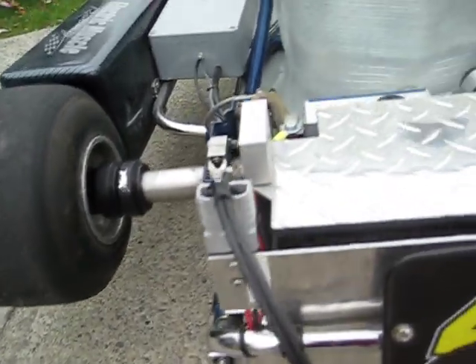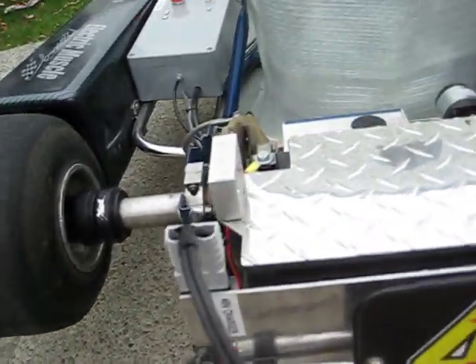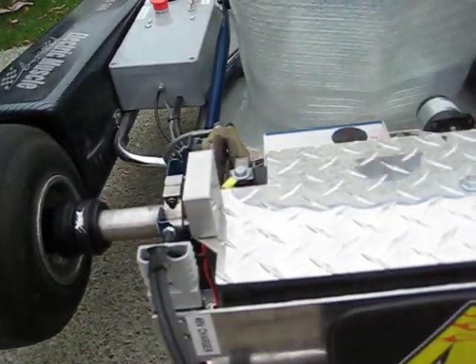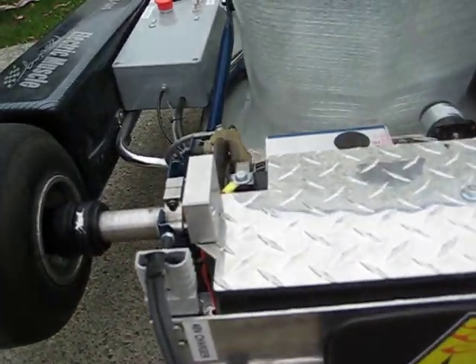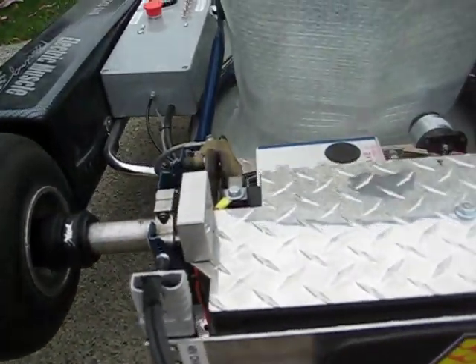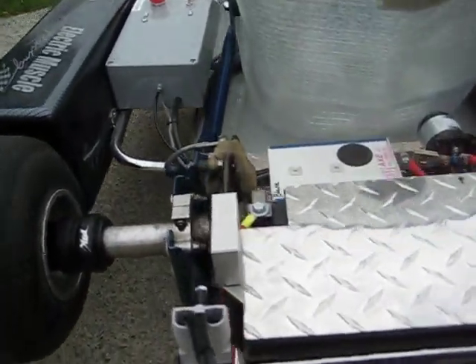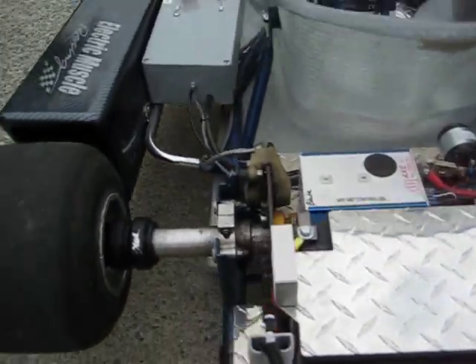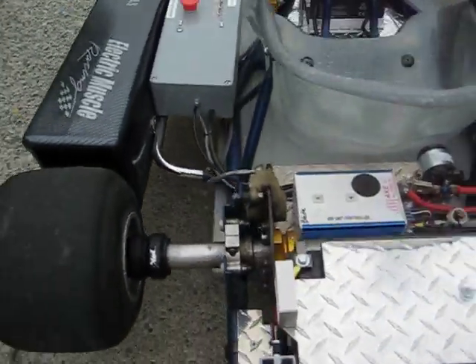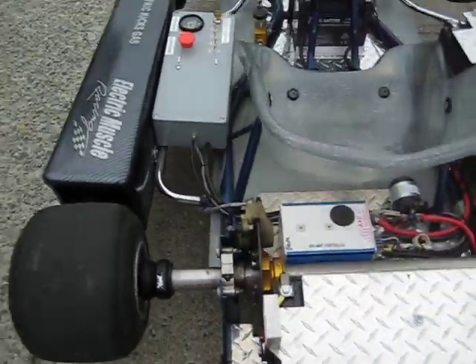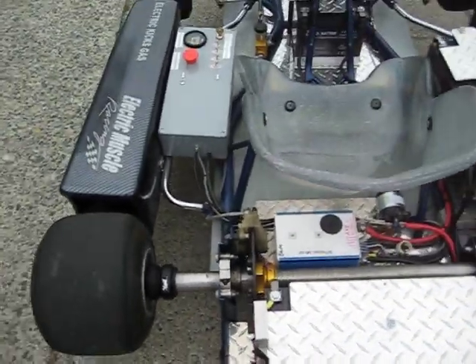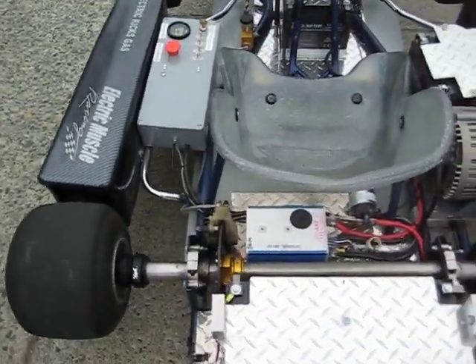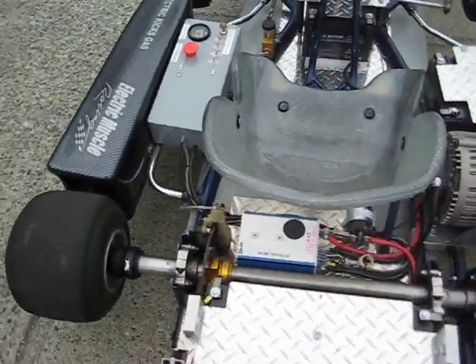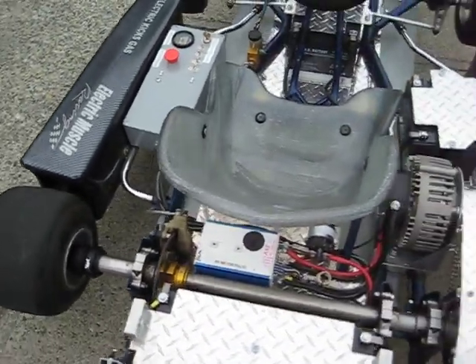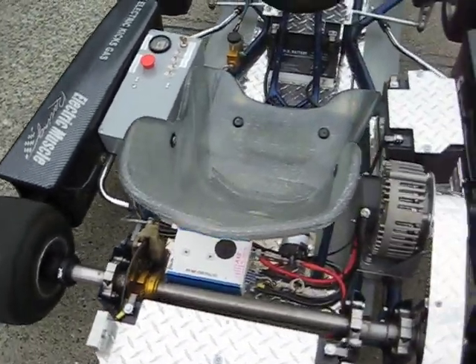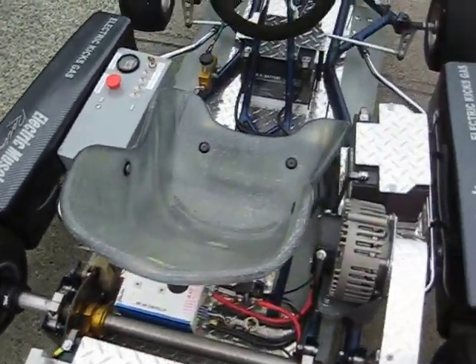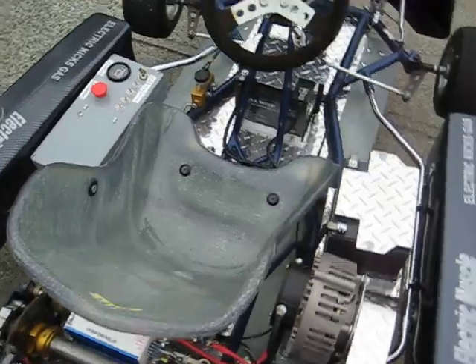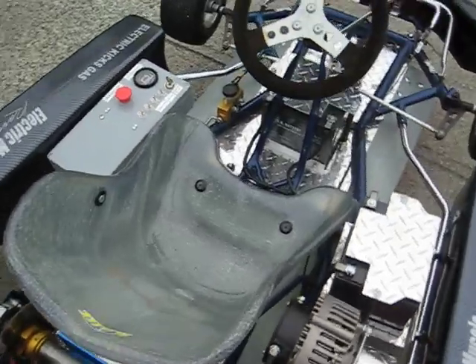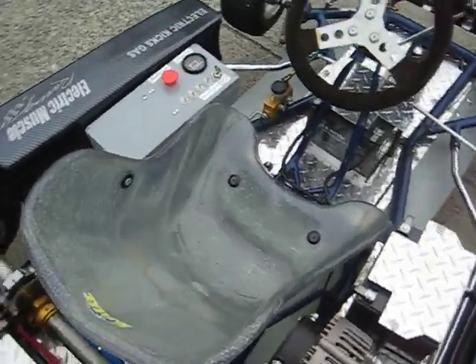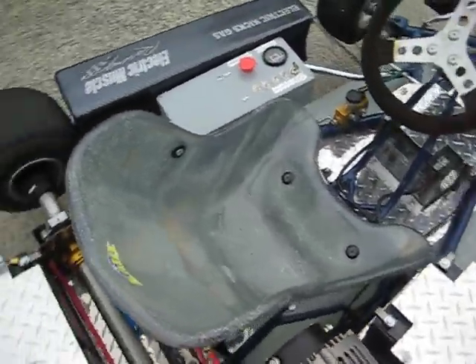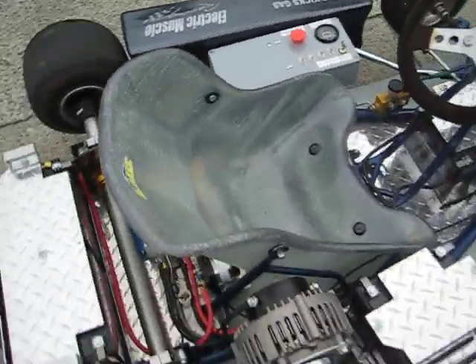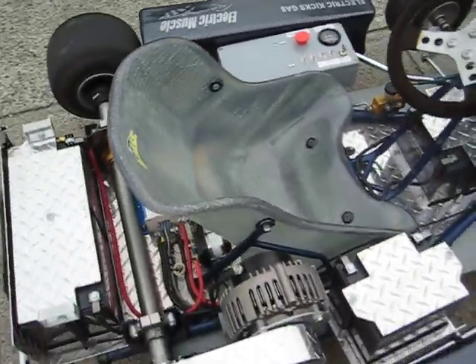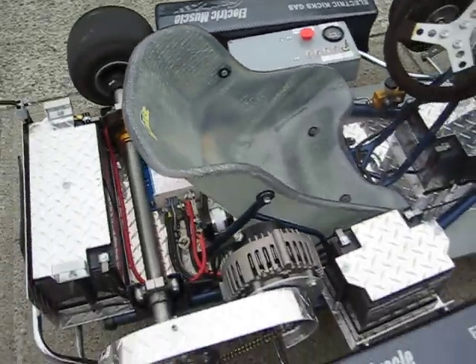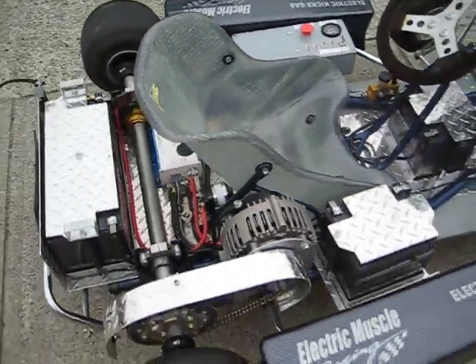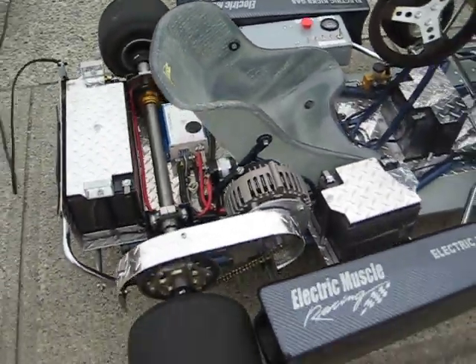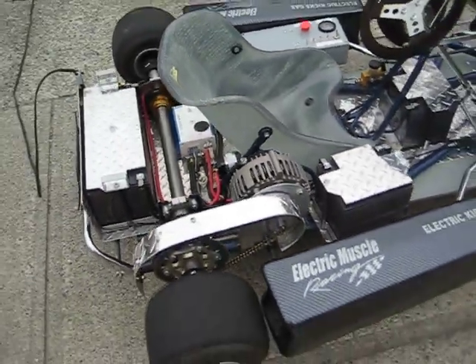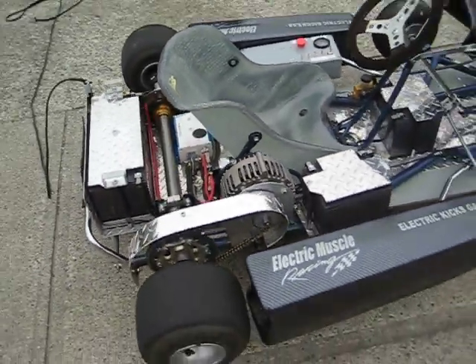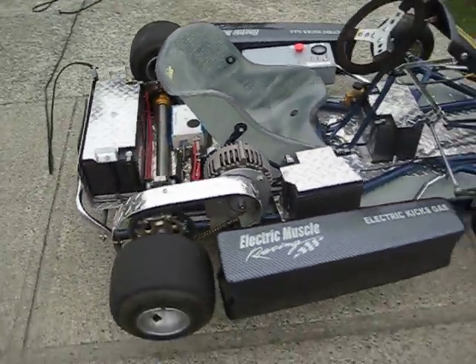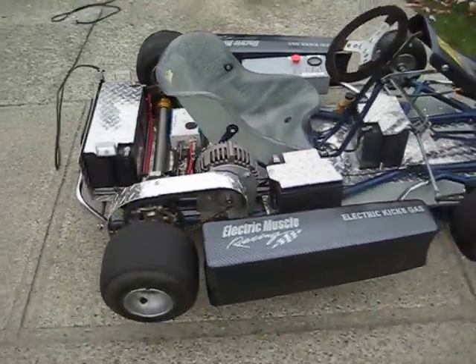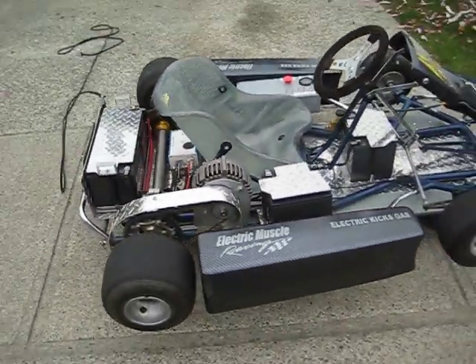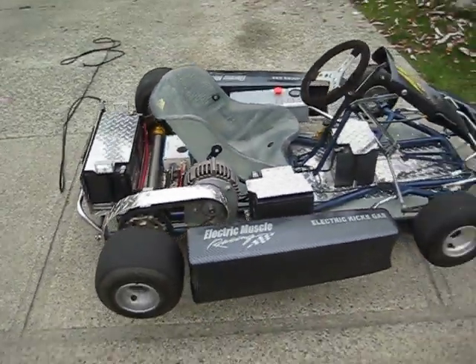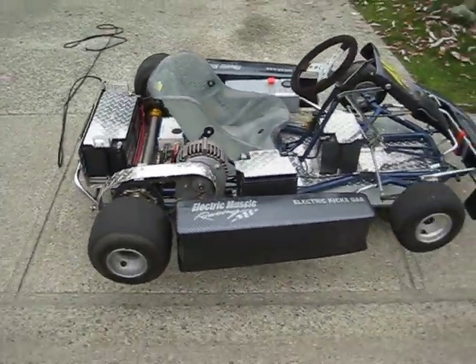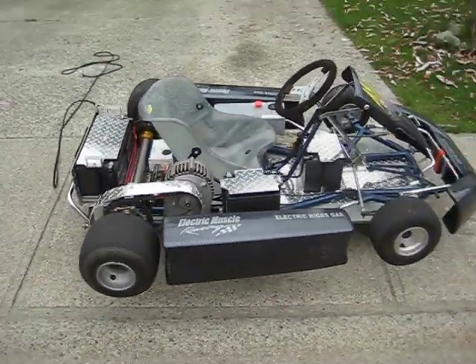I tell you, this thing rips — leaves all the gas karts behind.